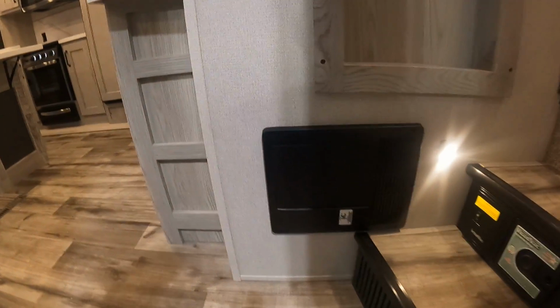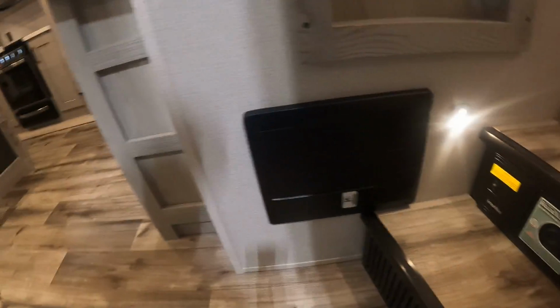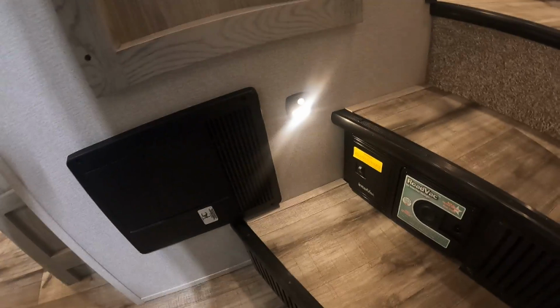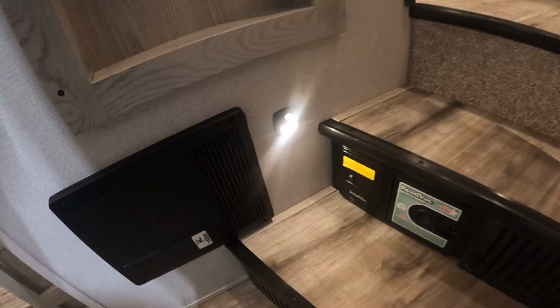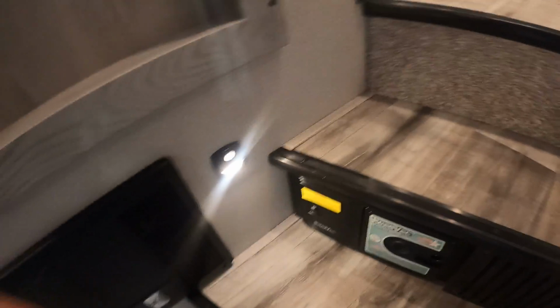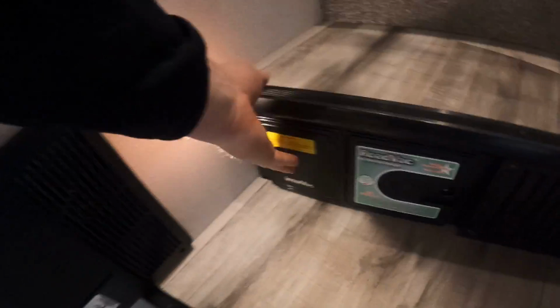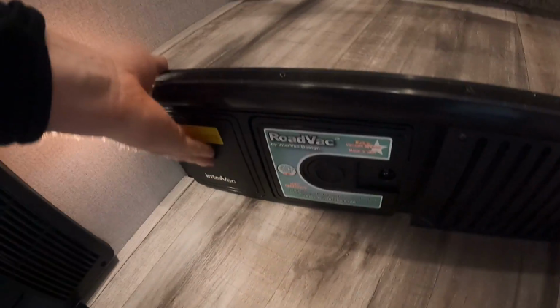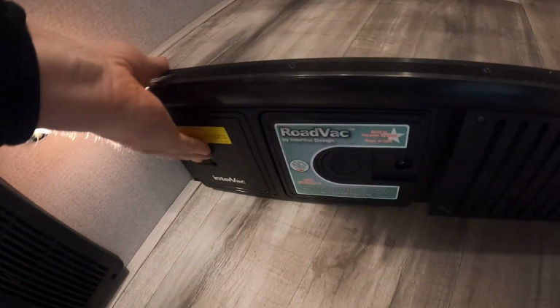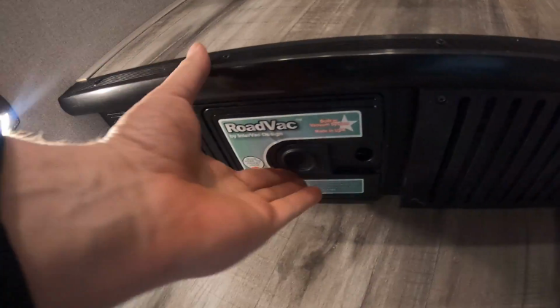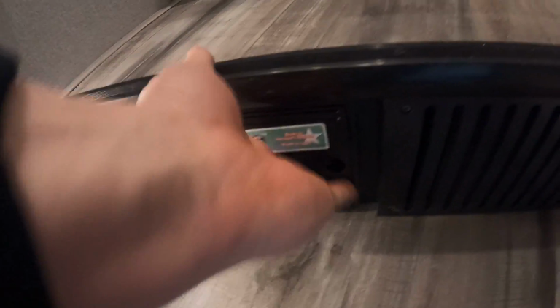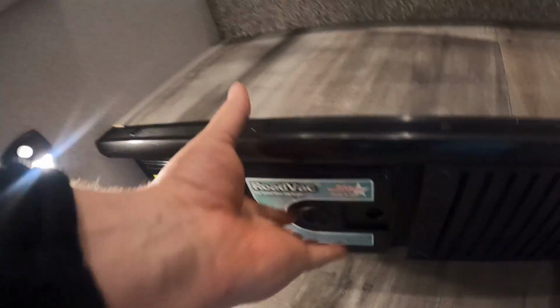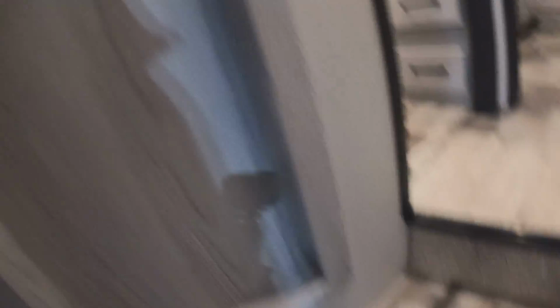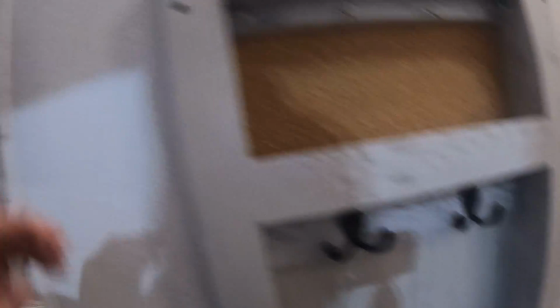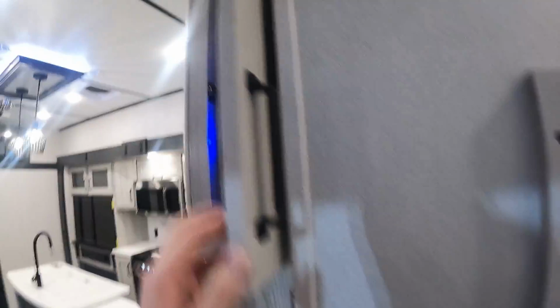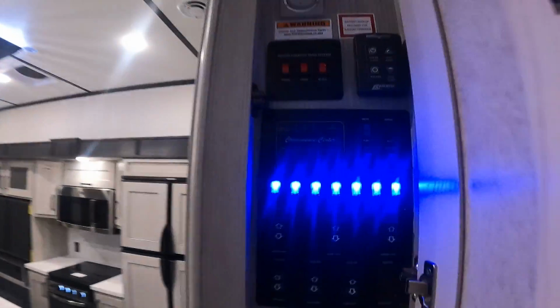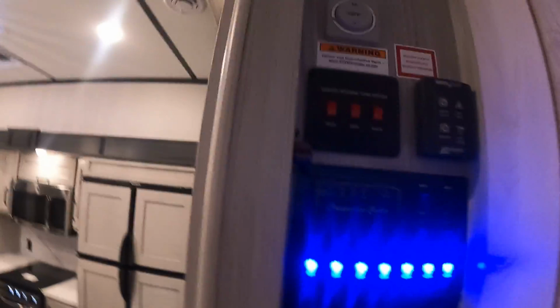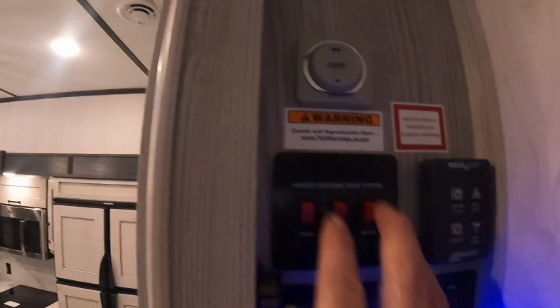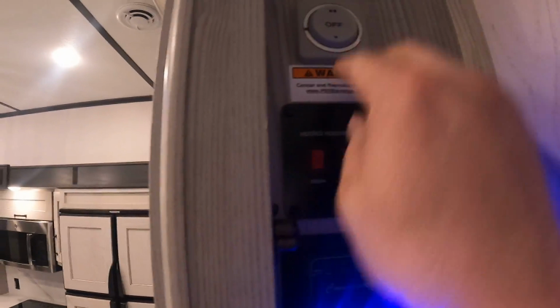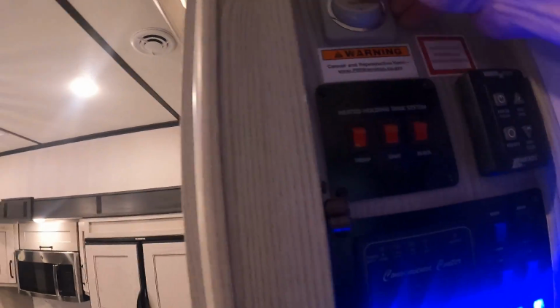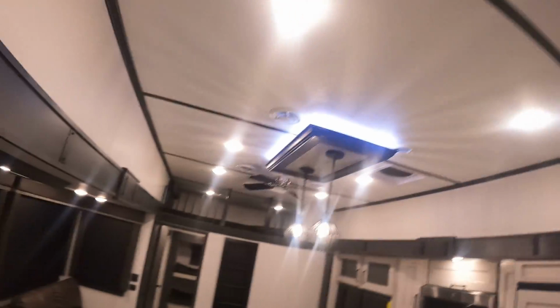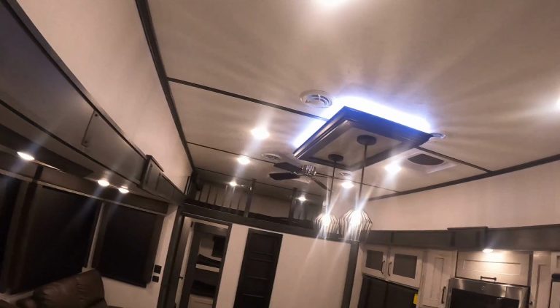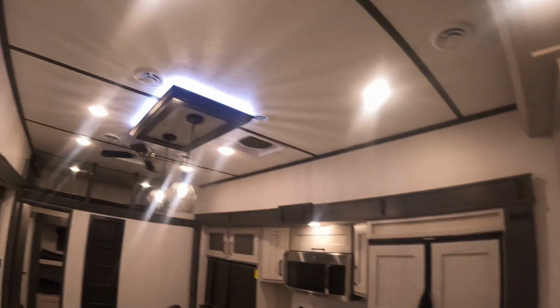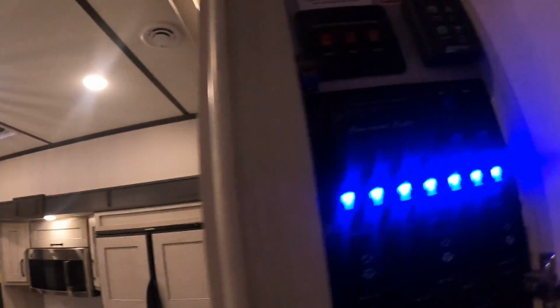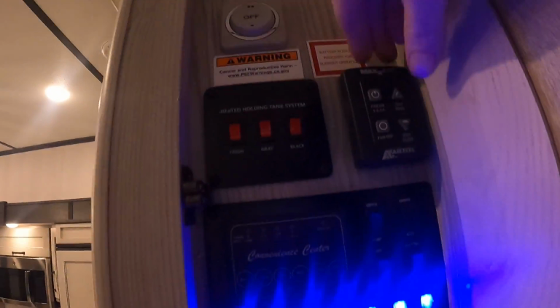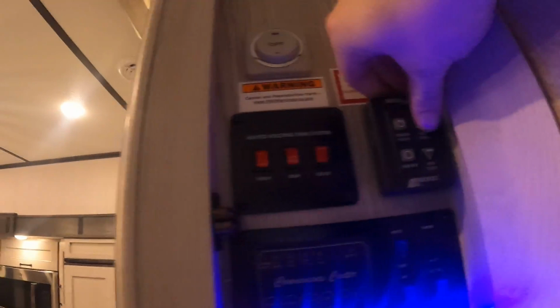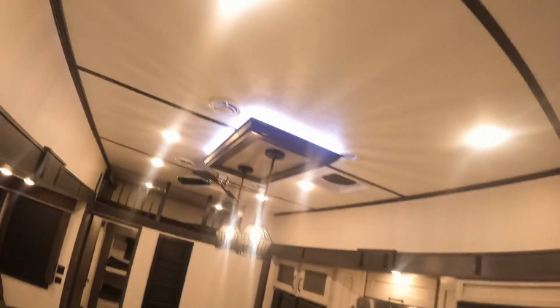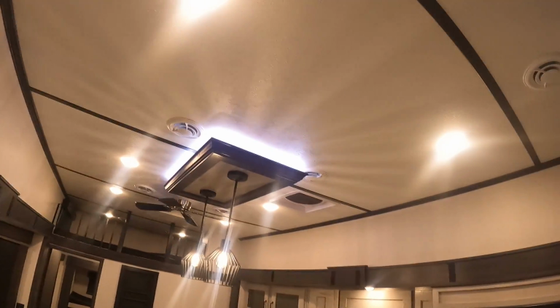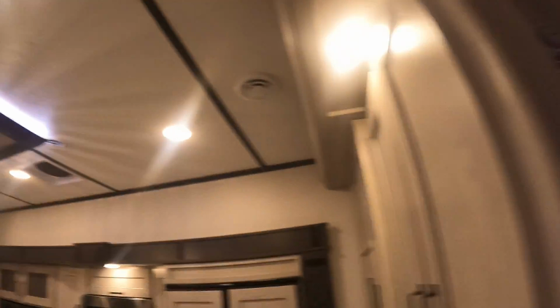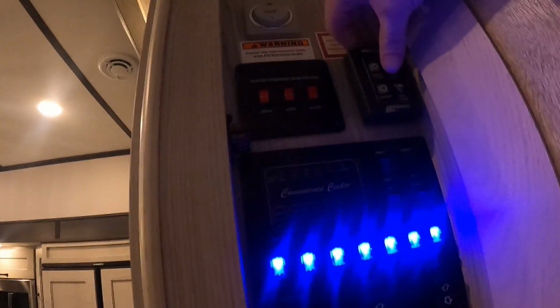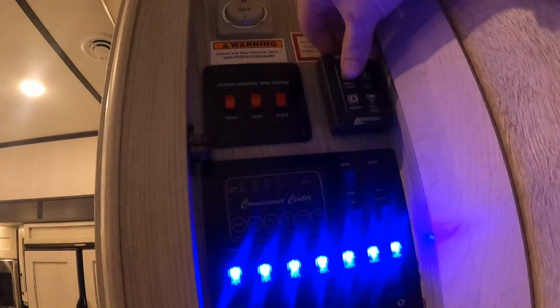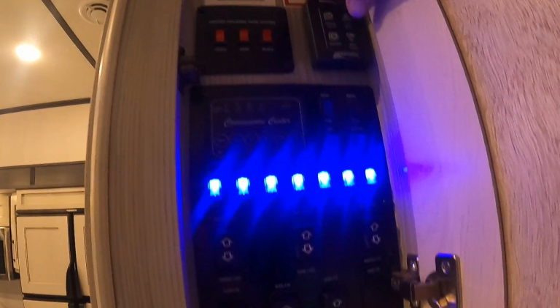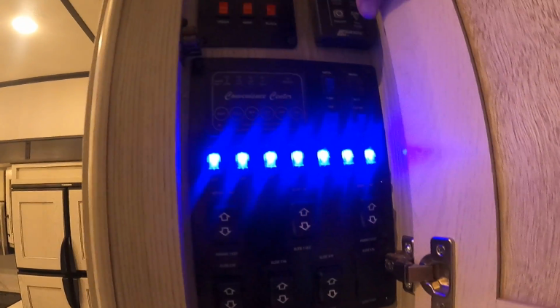50 amp hookup back here, rear slide out. On the other side of our pass-through as we come inside, this is our fuse and breaker box. There's our vacuum.